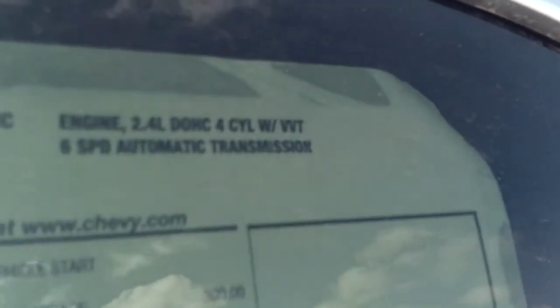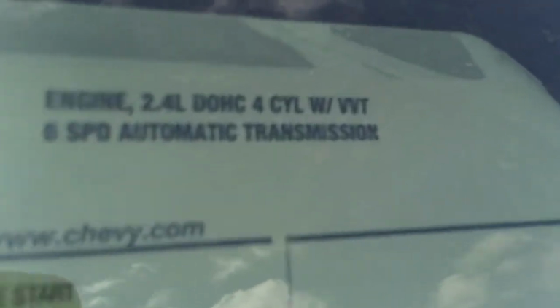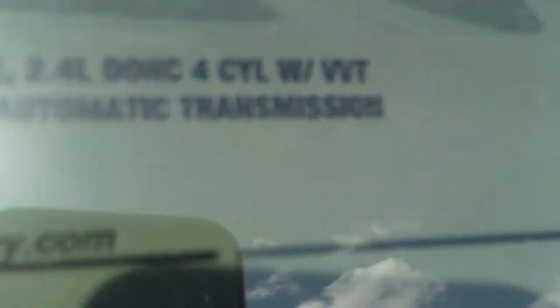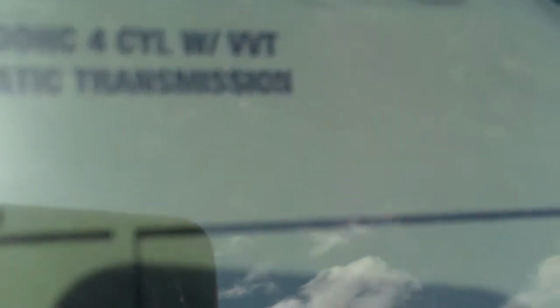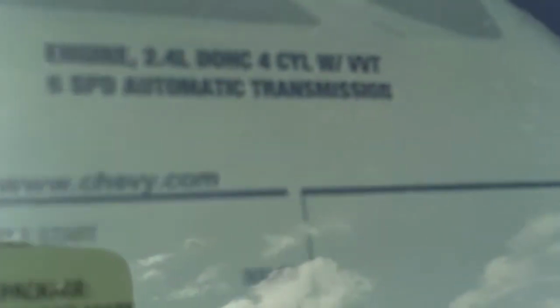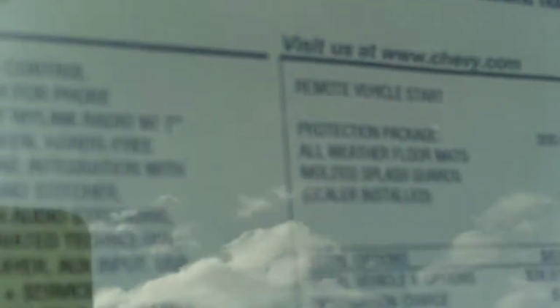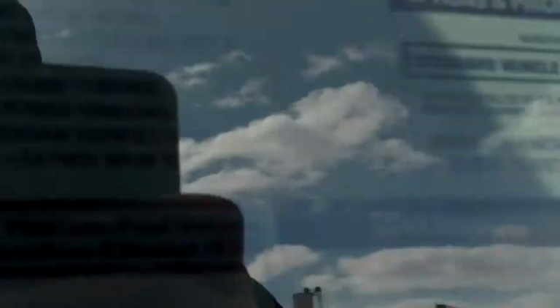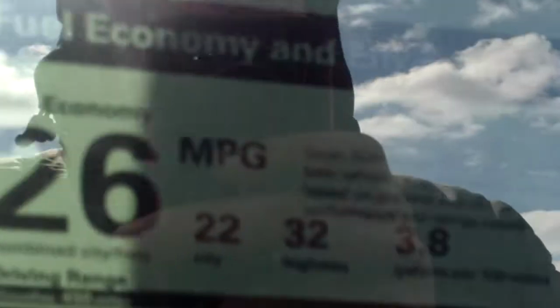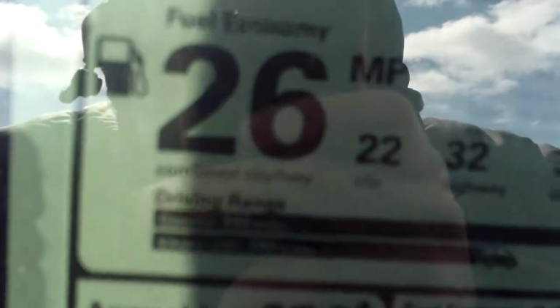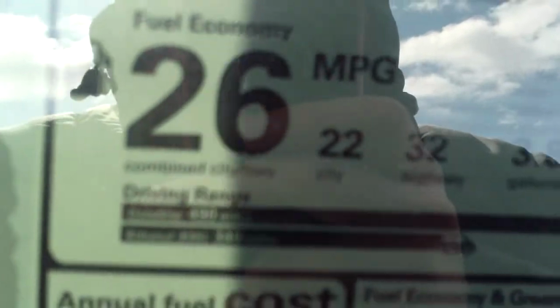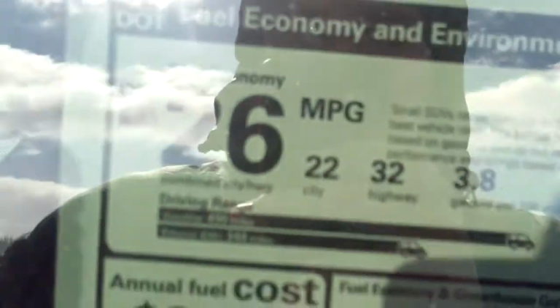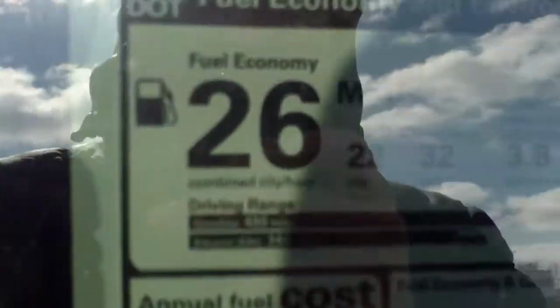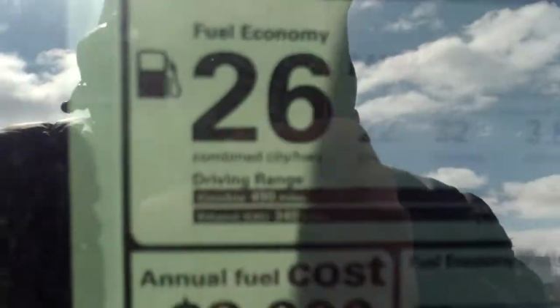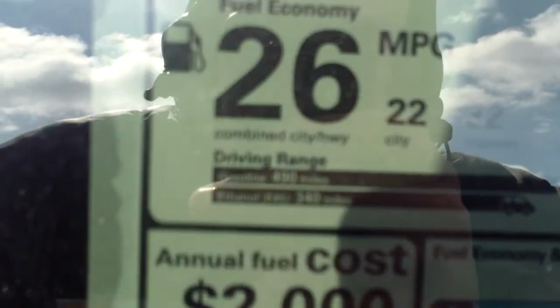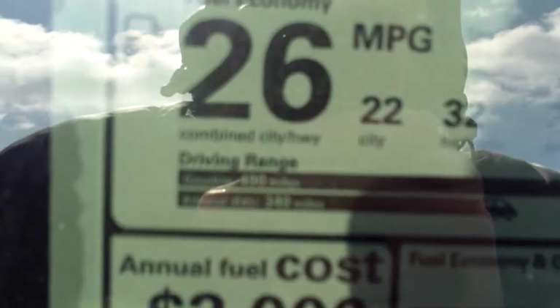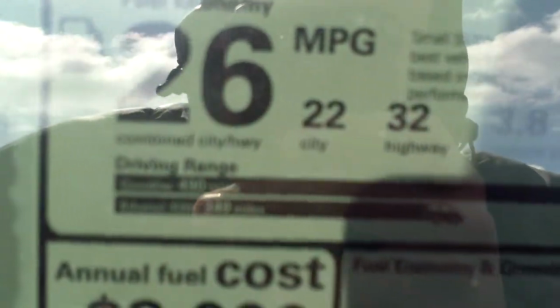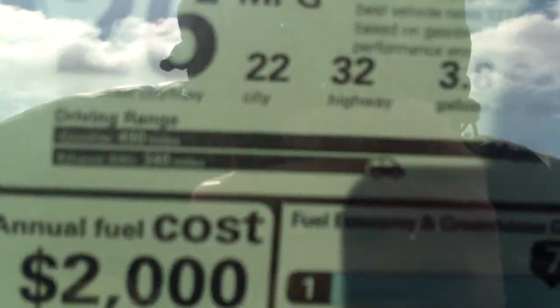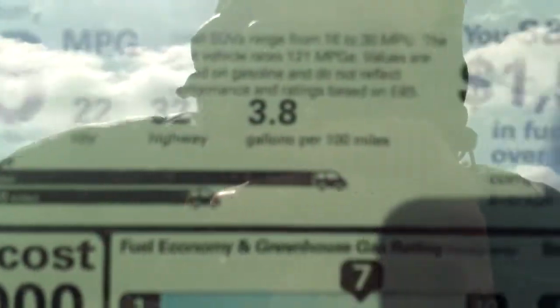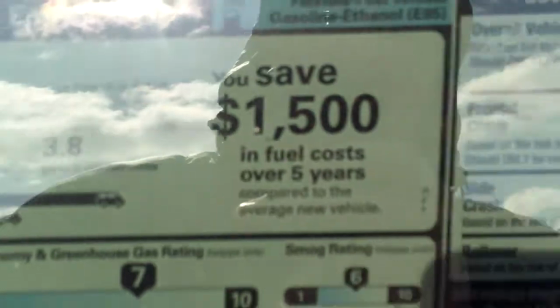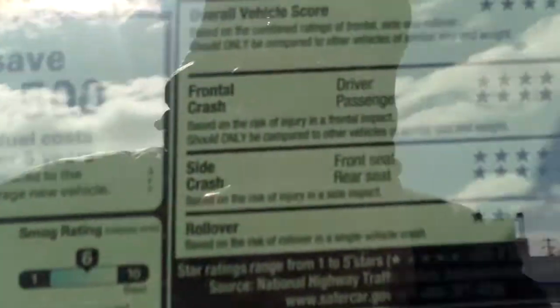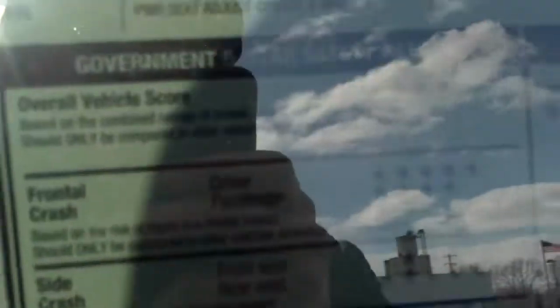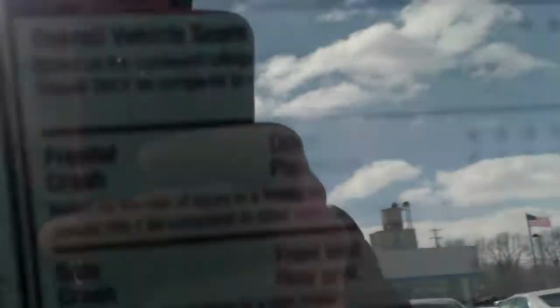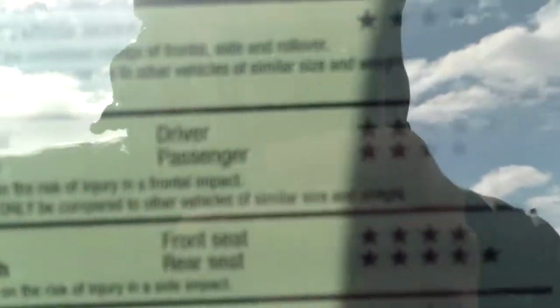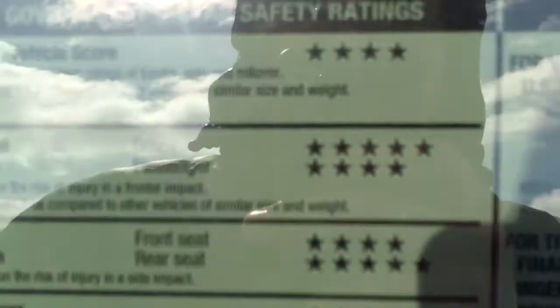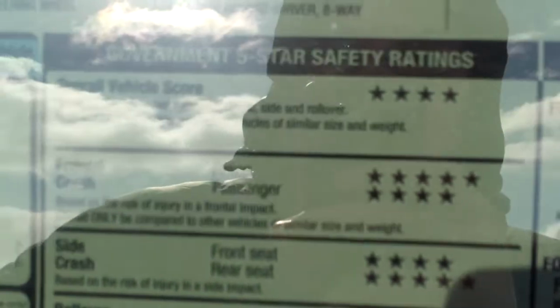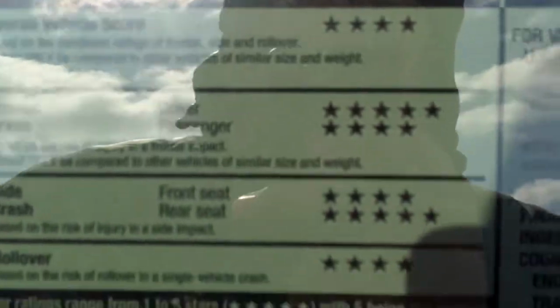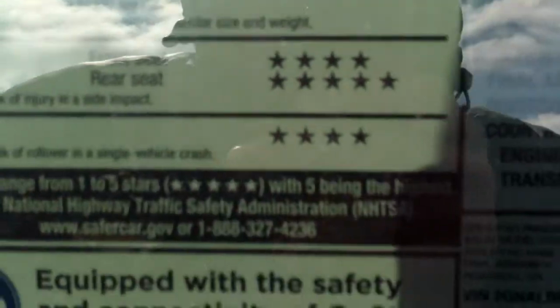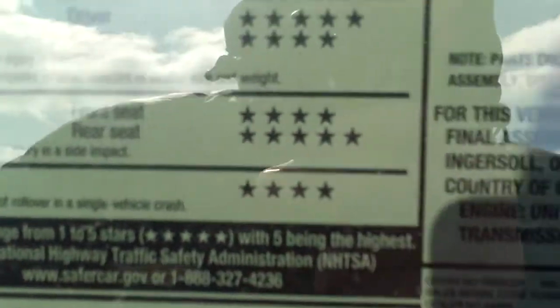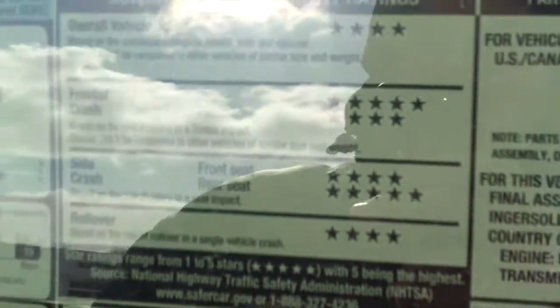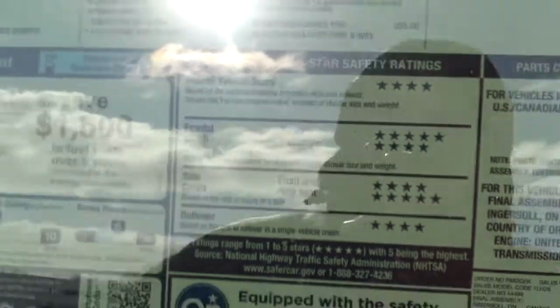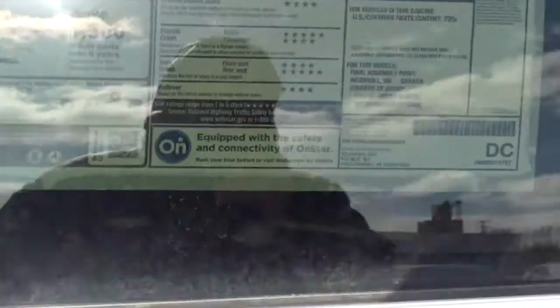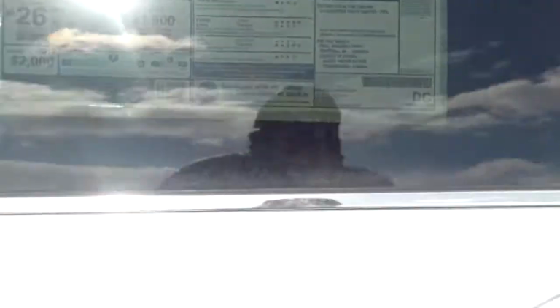We got the 2.4 liter four-cylinder. Pretty nice fuel economy: 26 combined, 22 city, 32 highway — that's really nice to see. And then great safety ratings, four out of five stars overall, with a couple of them getting five out of five stars.